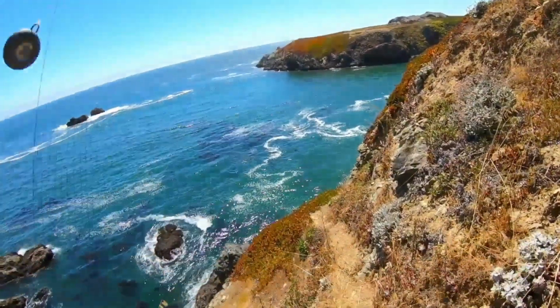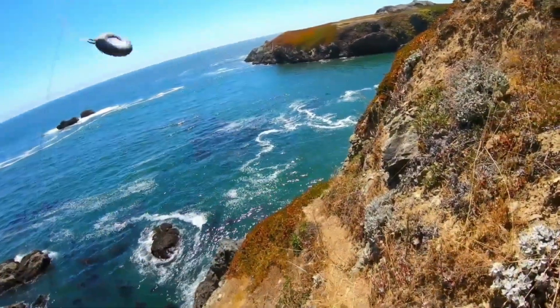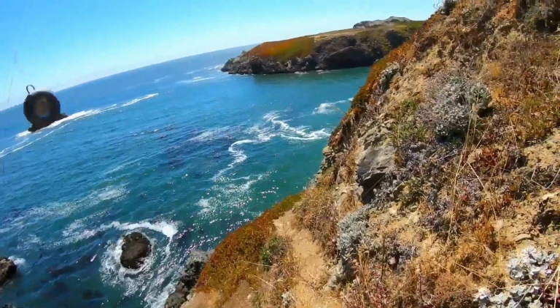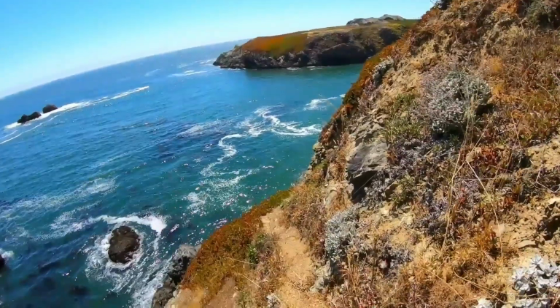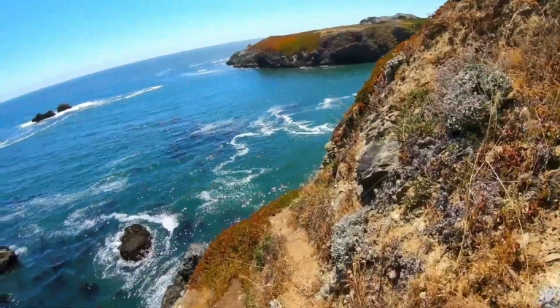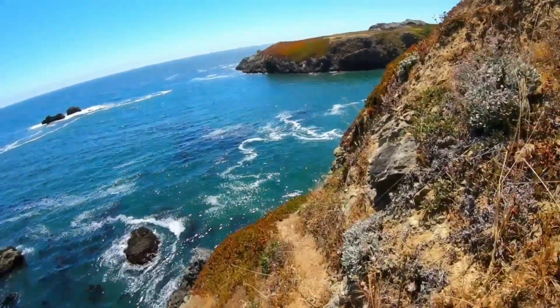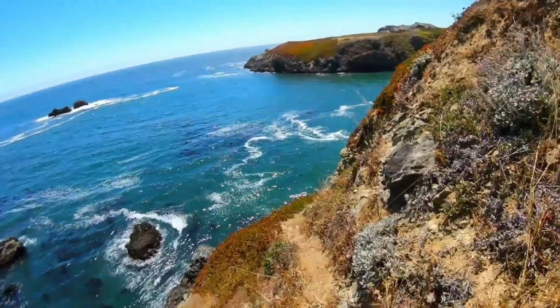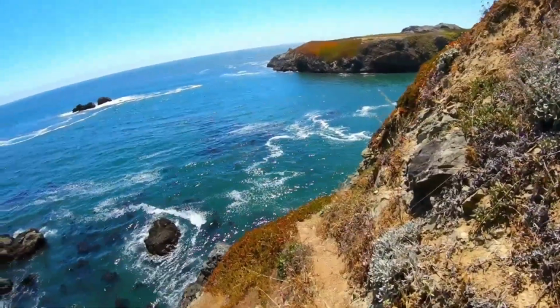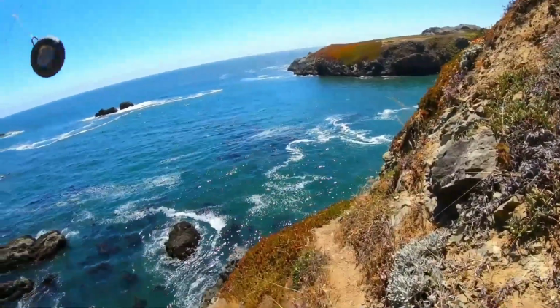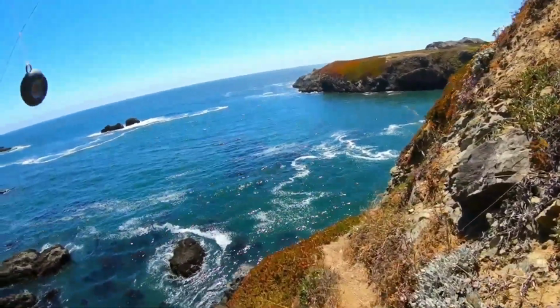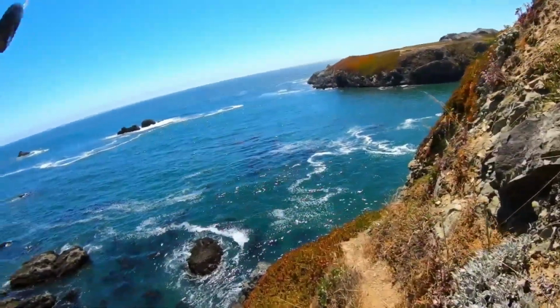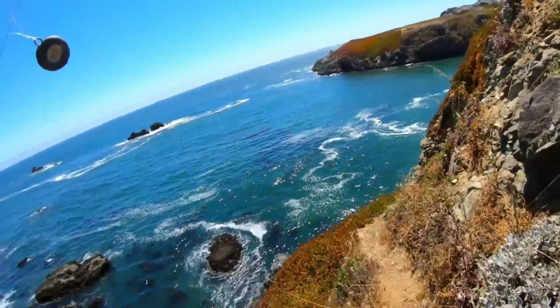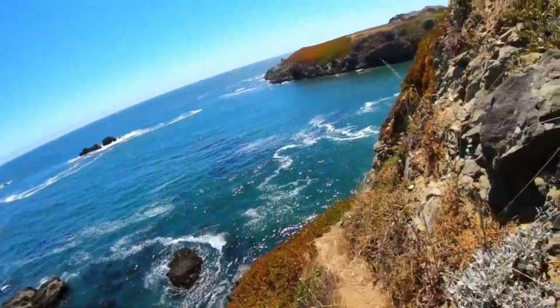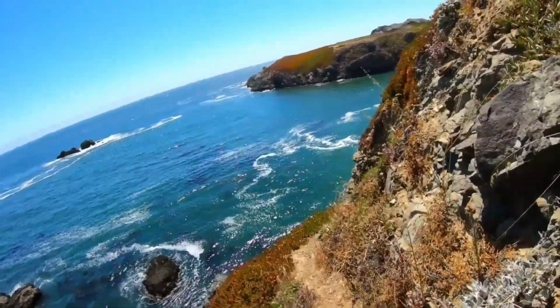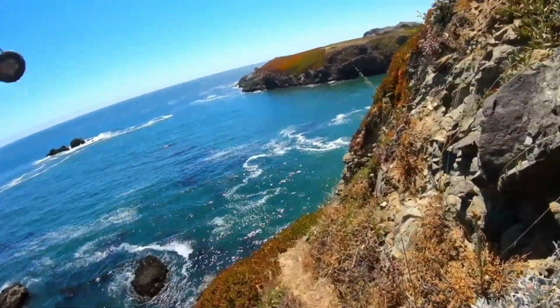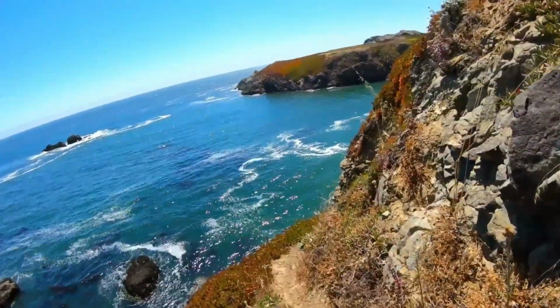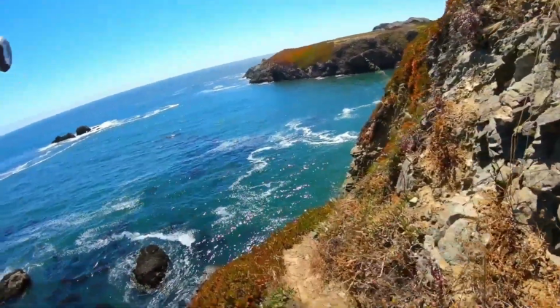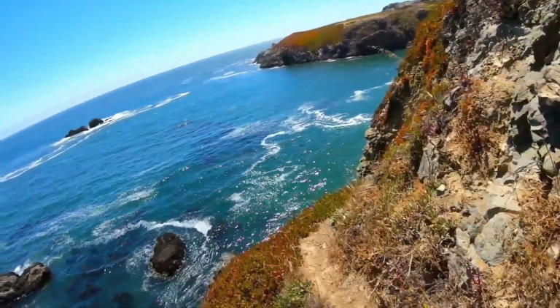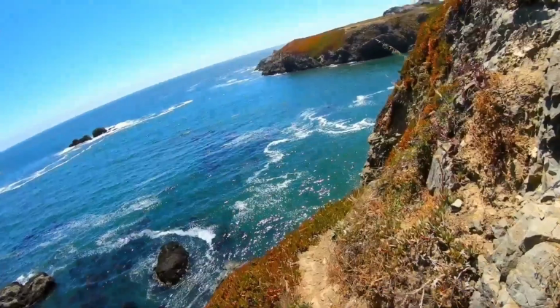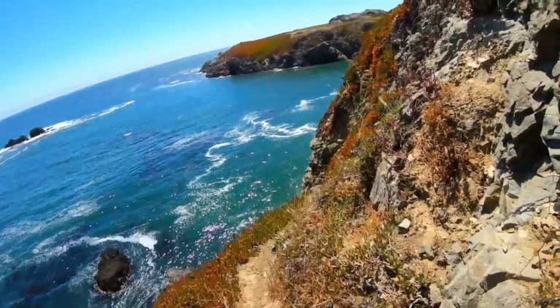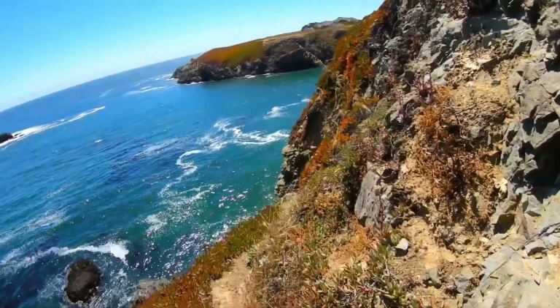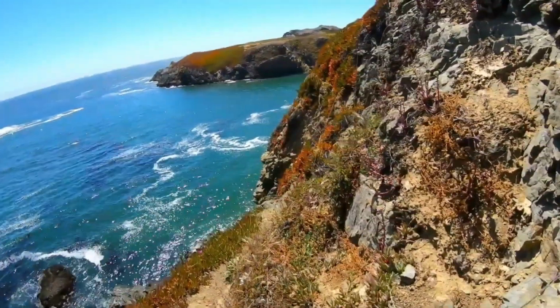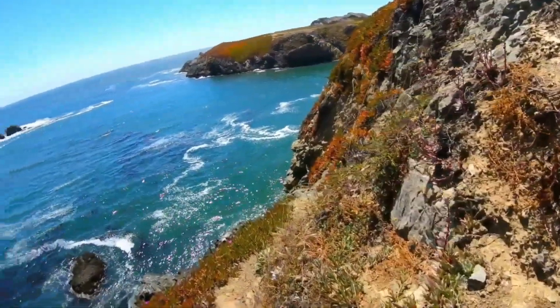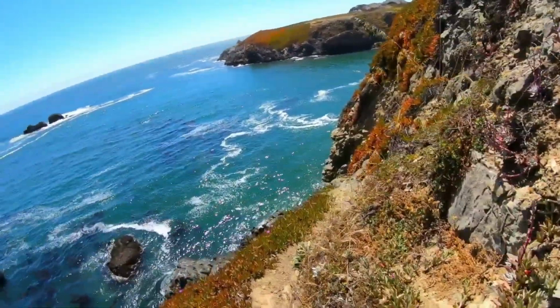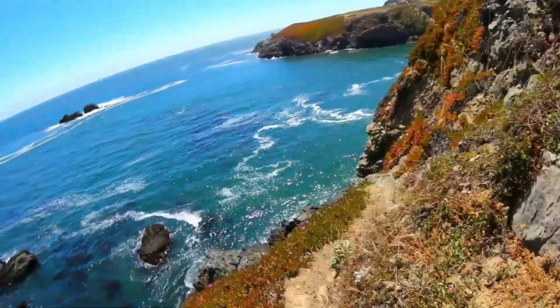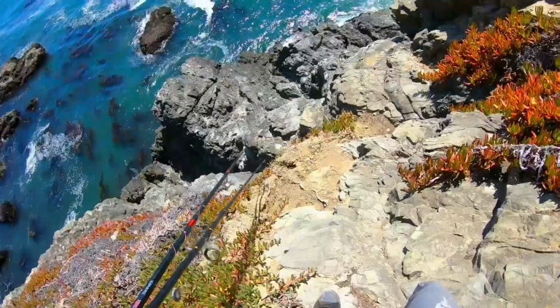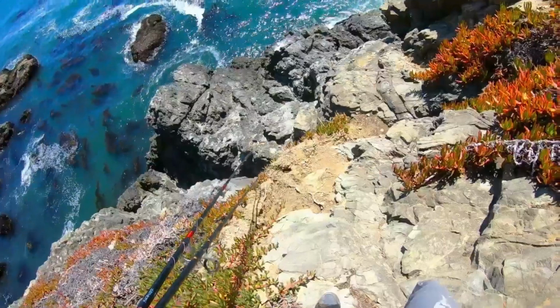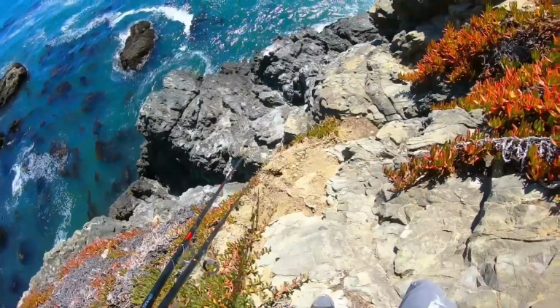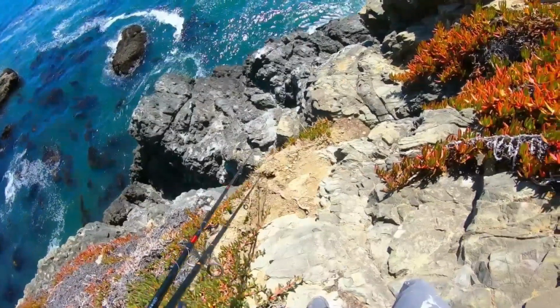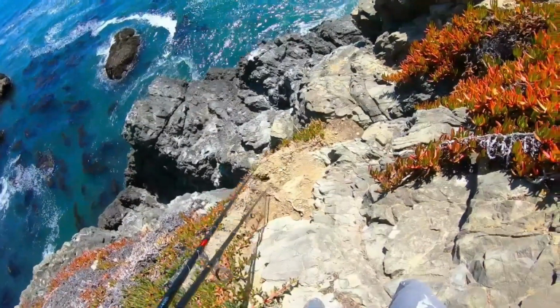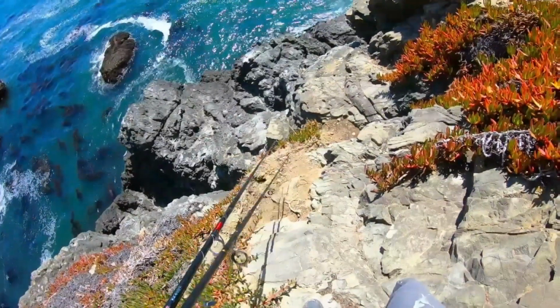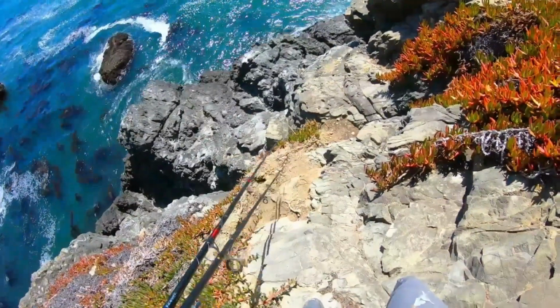Just got to be really careful of erosion. This stuff experiences different types of weather day in and day out. Don't want to step right here.